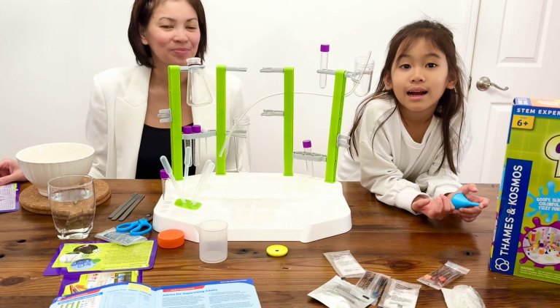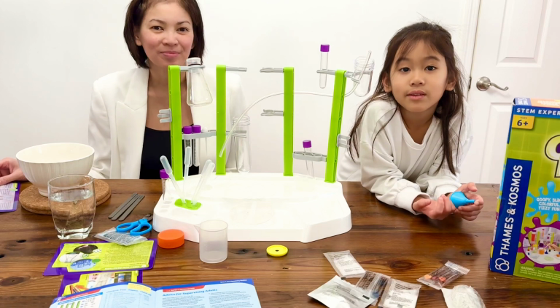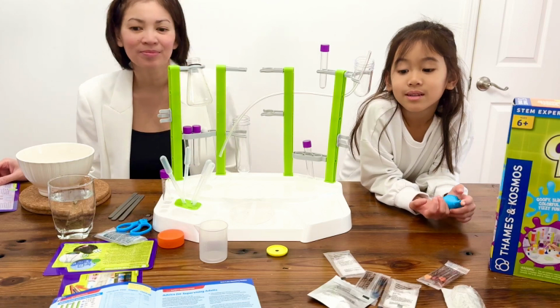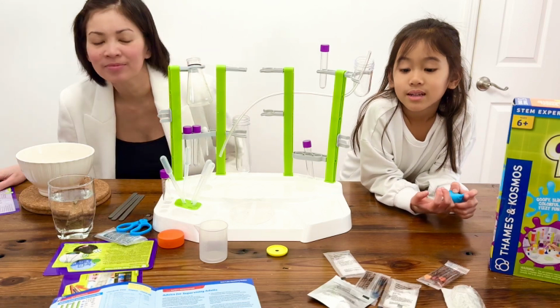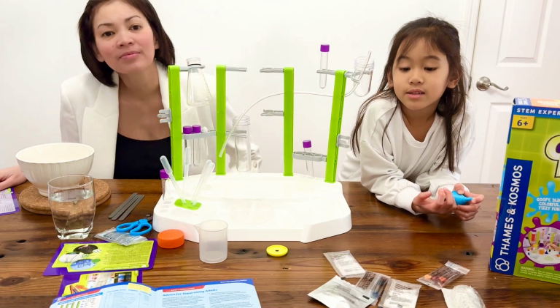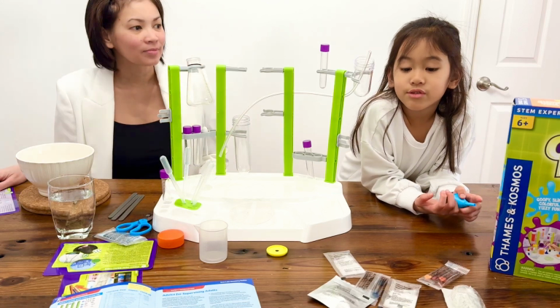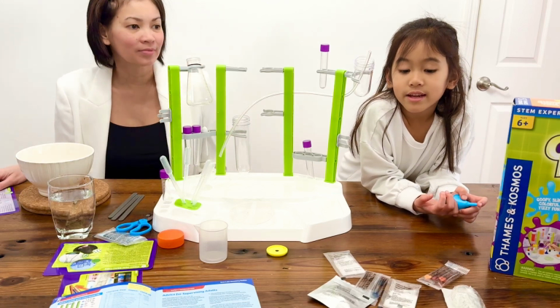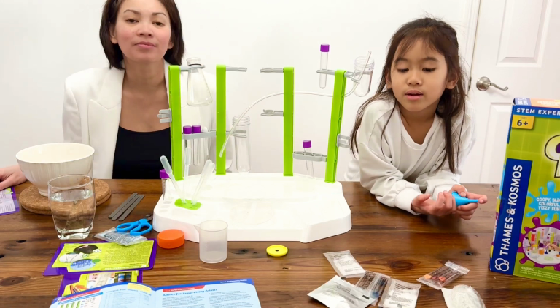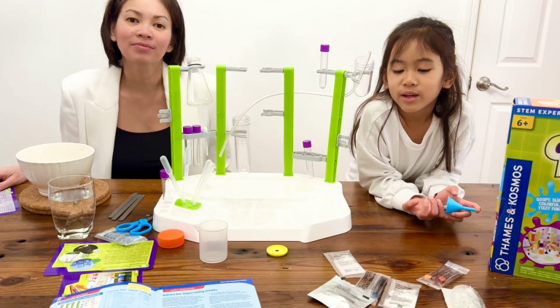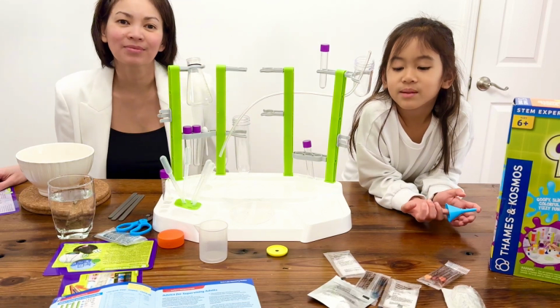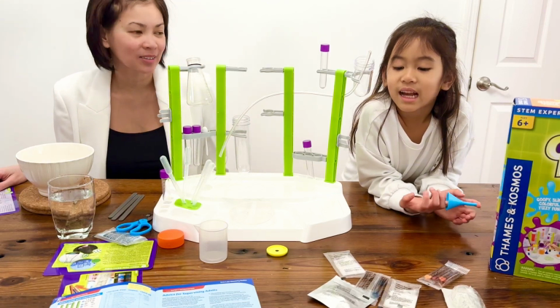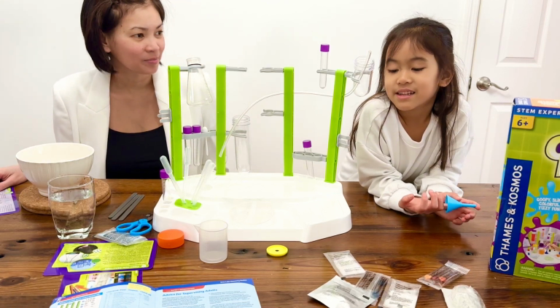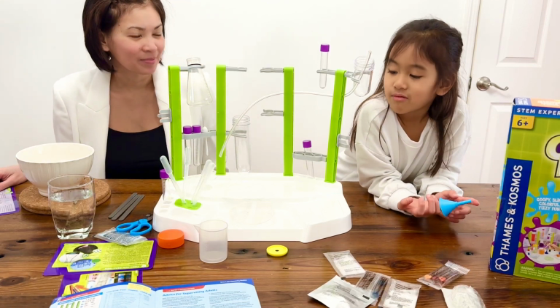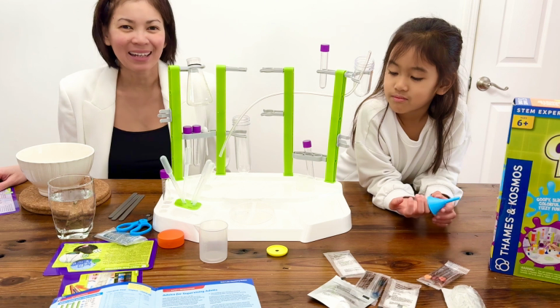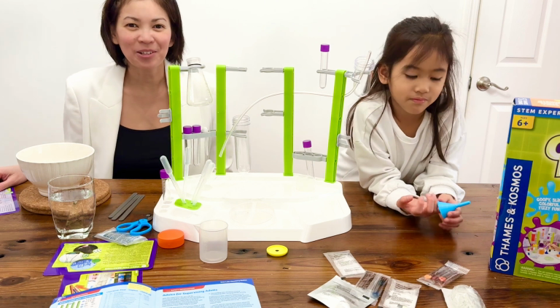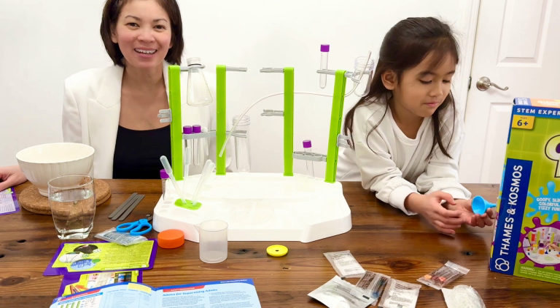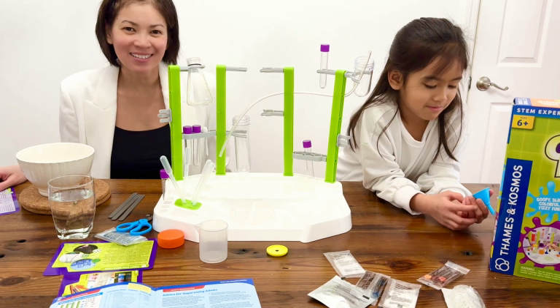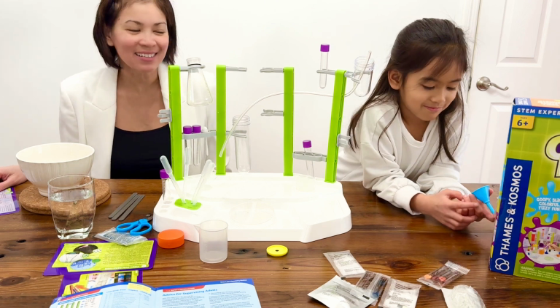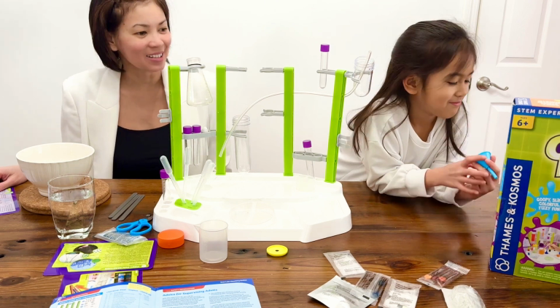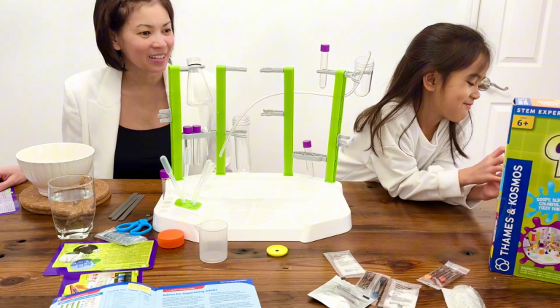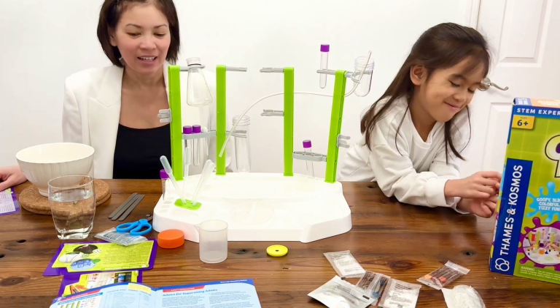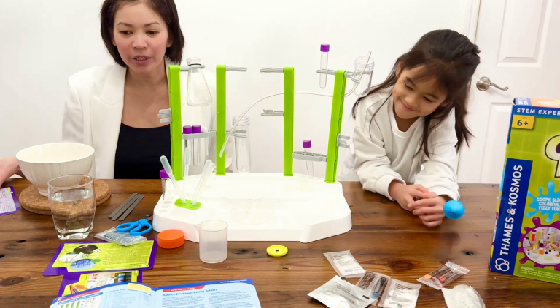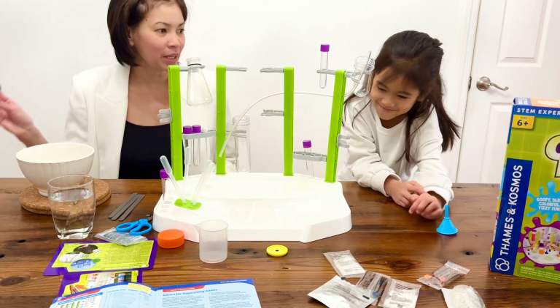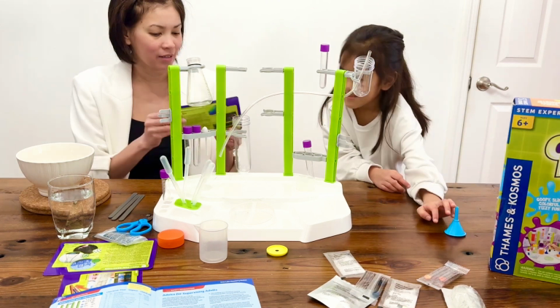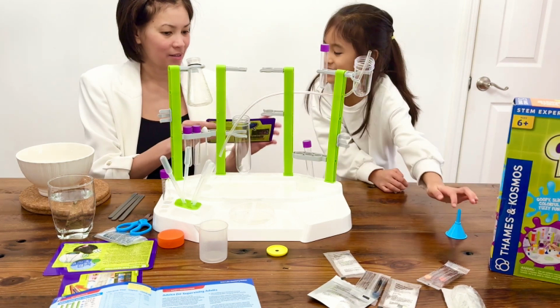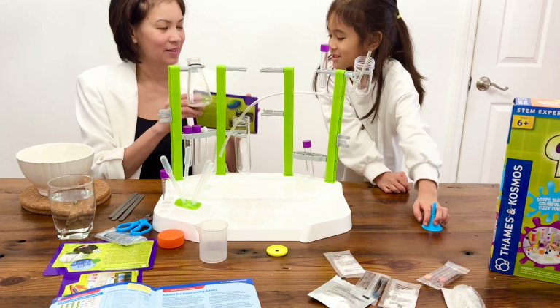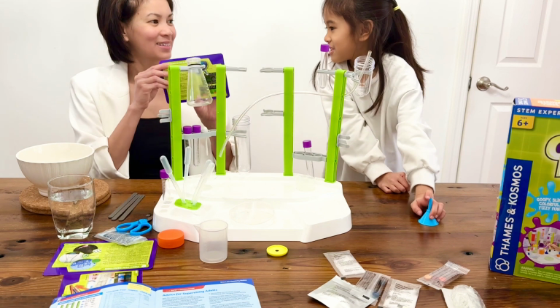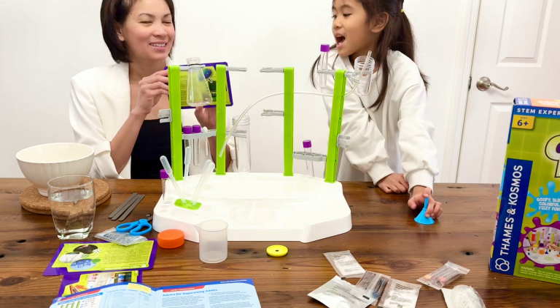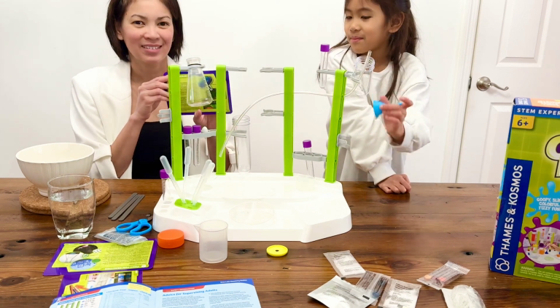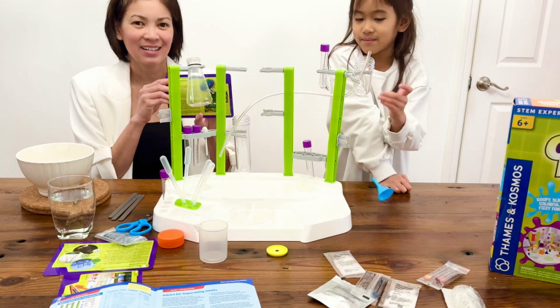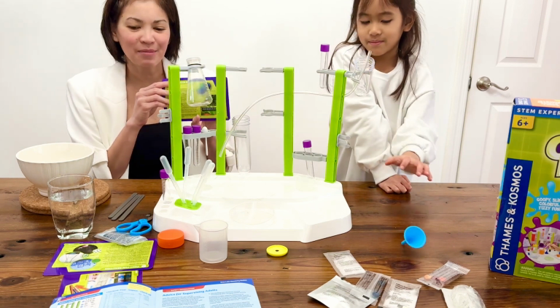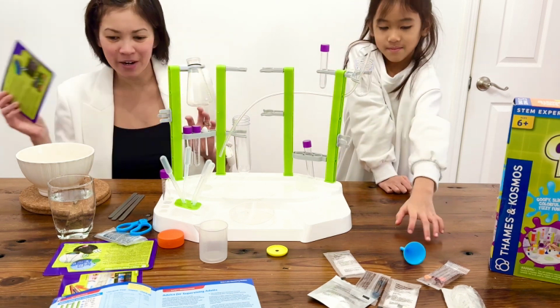Hi everyone. Today we are going to be scientists. And I'm going to be Karis' assistant. And we're going to make slime! Slime experiment.